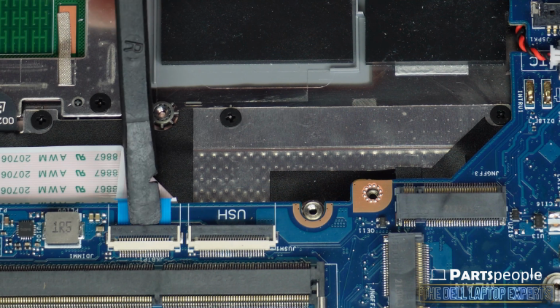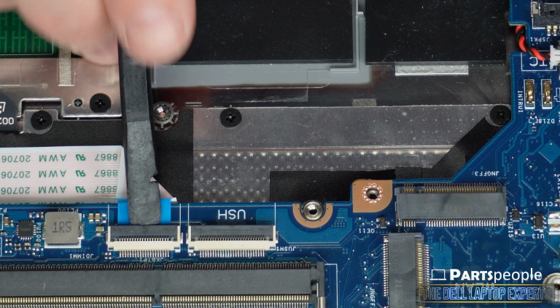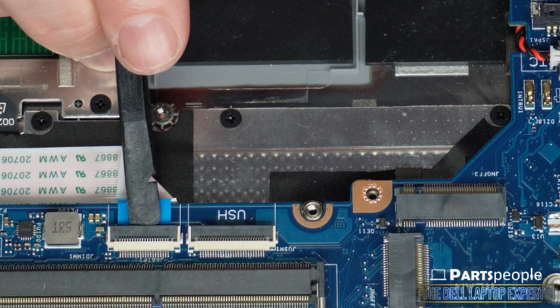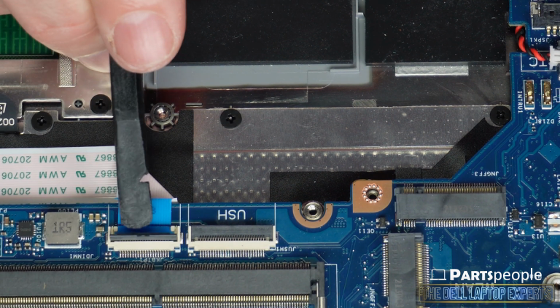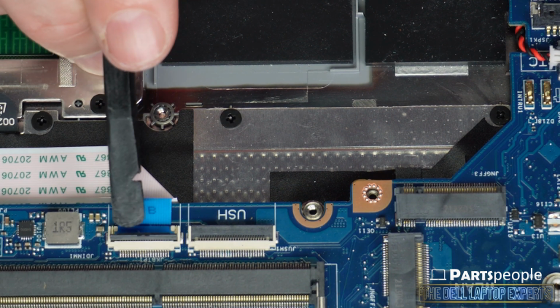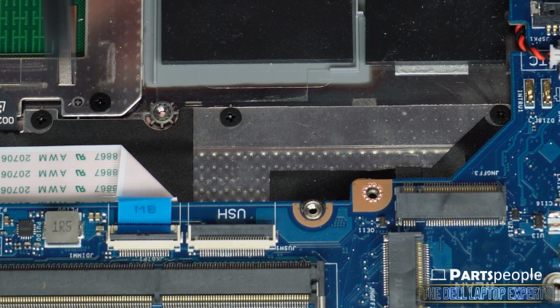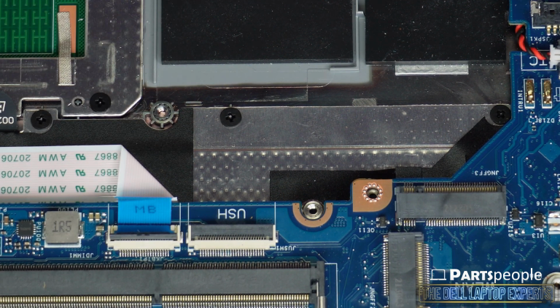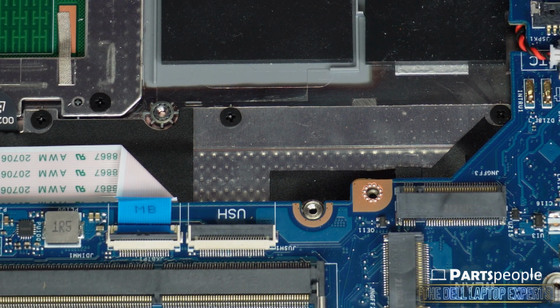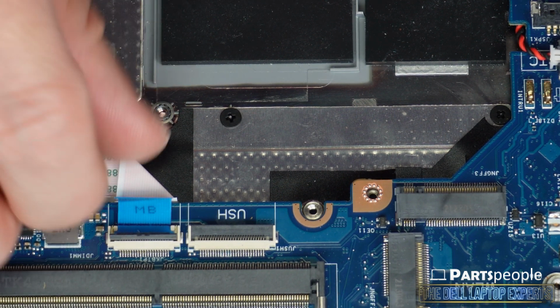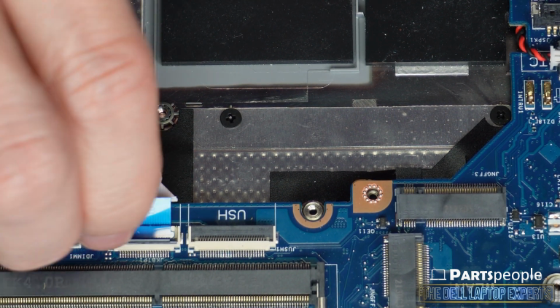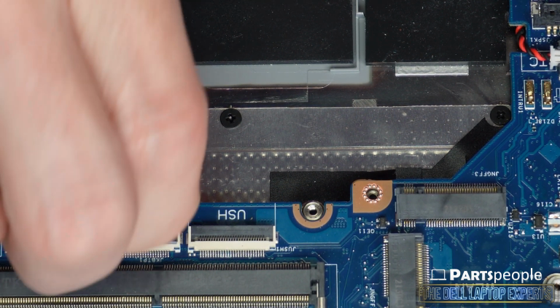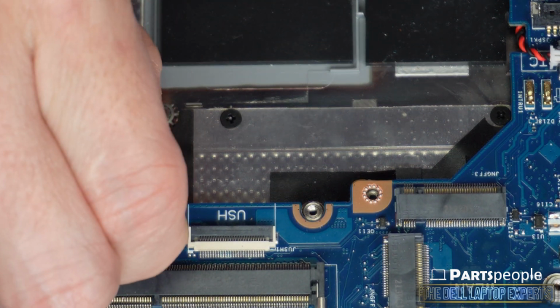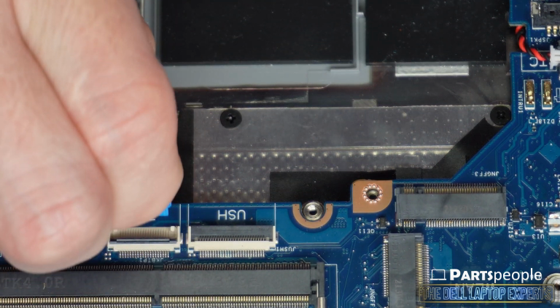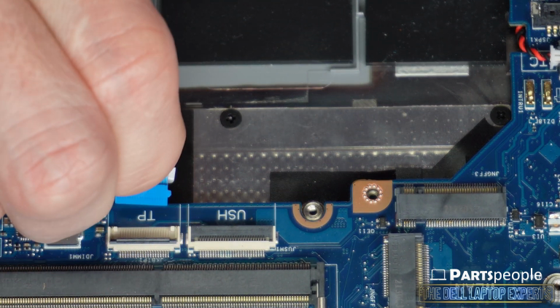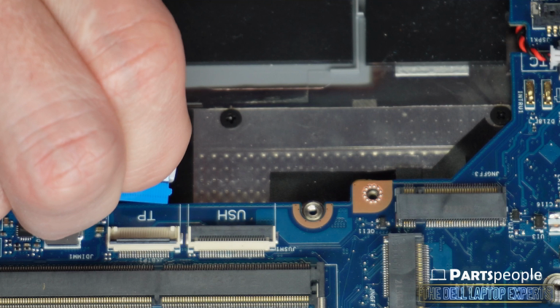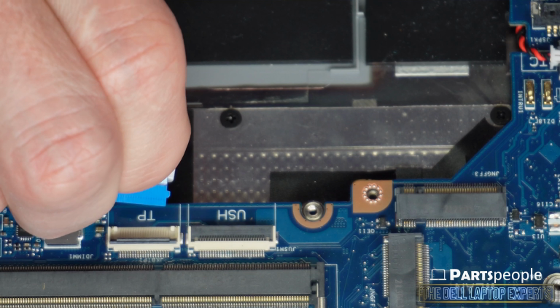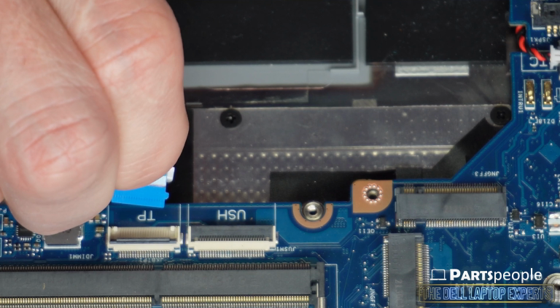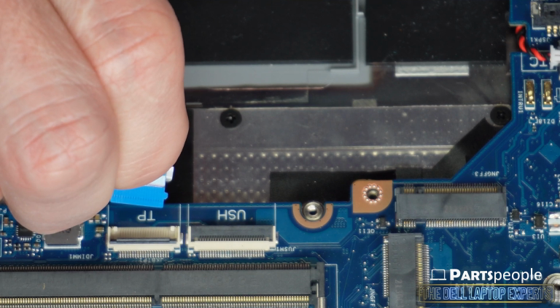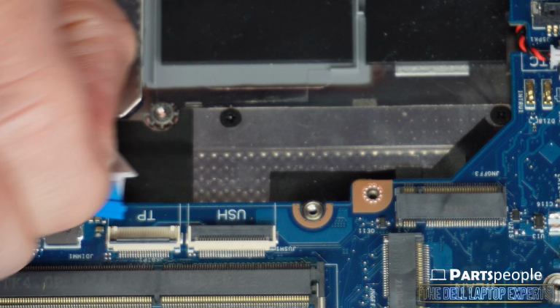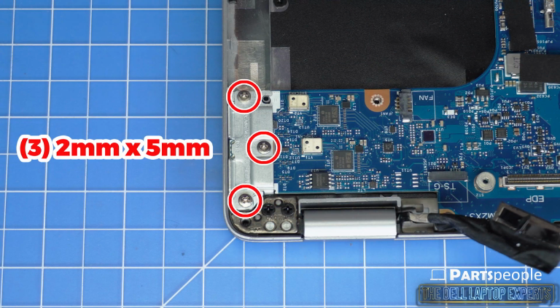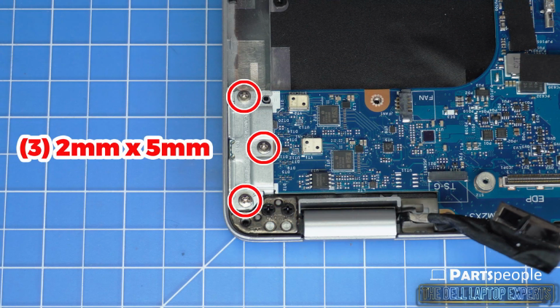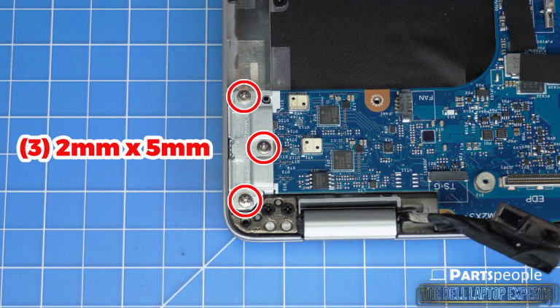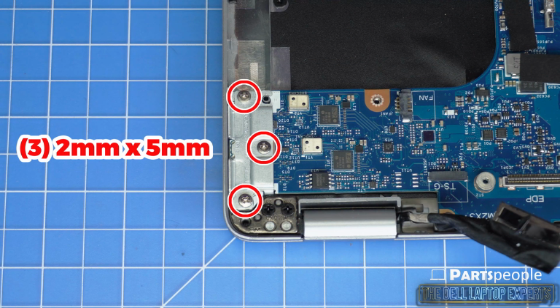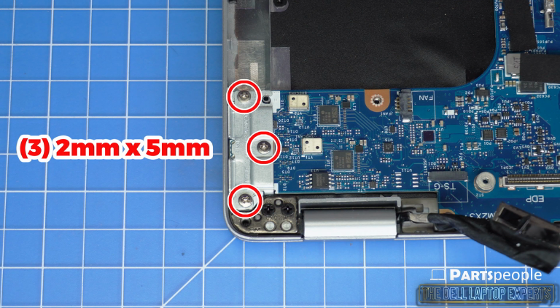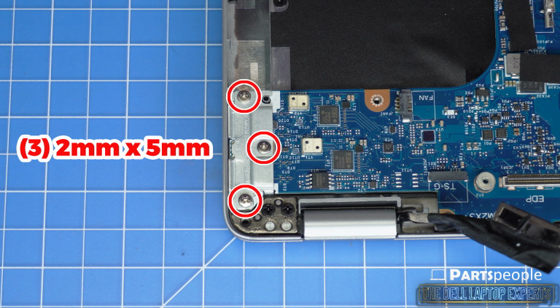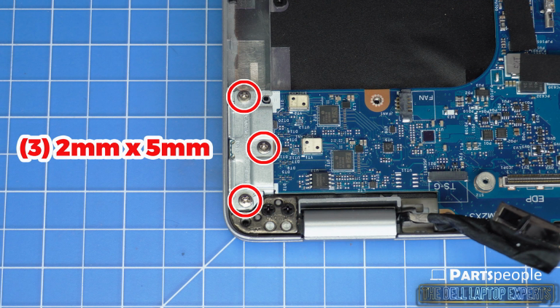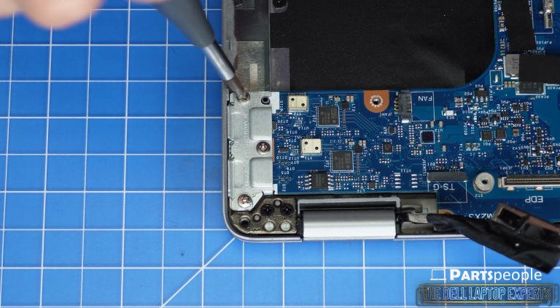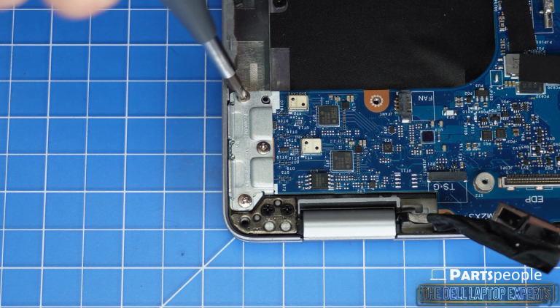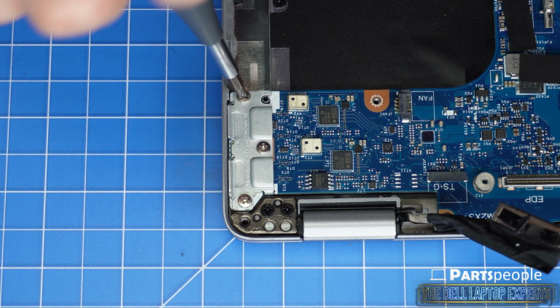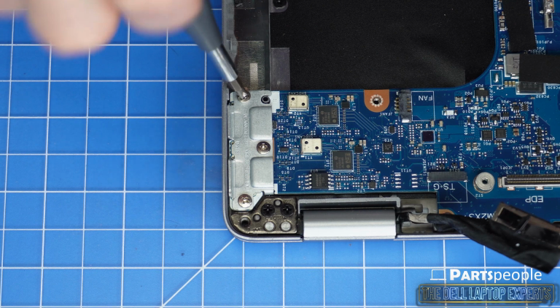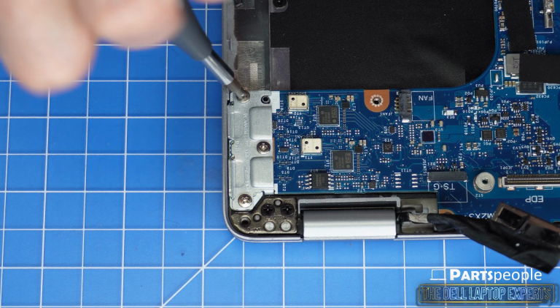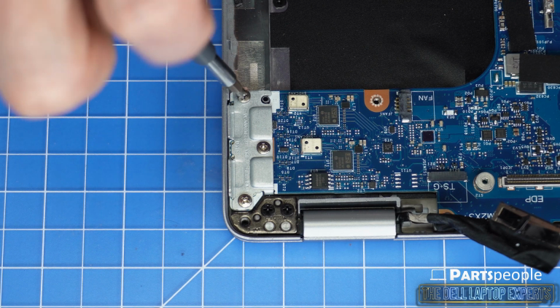Unscrew and use a plastic scribe to unclip the motherboard cable. Now unscrew and remove the motherboard.